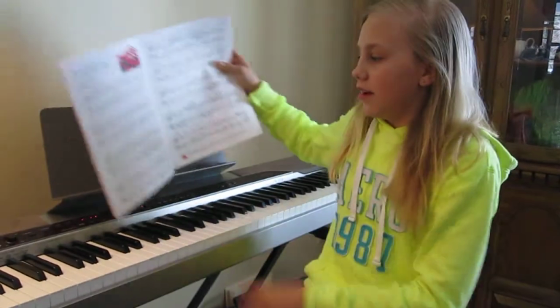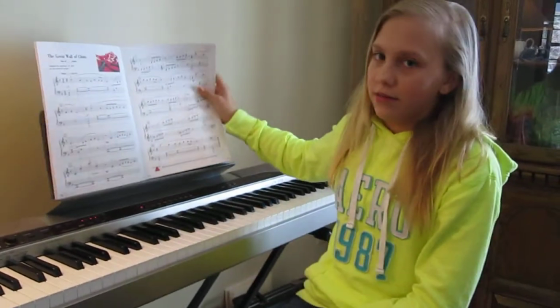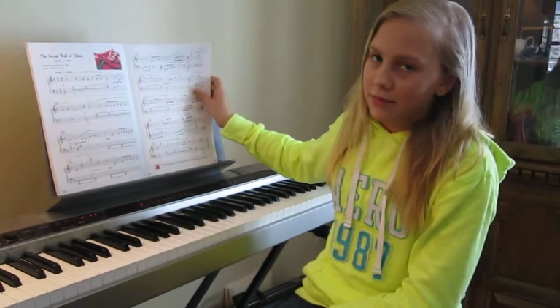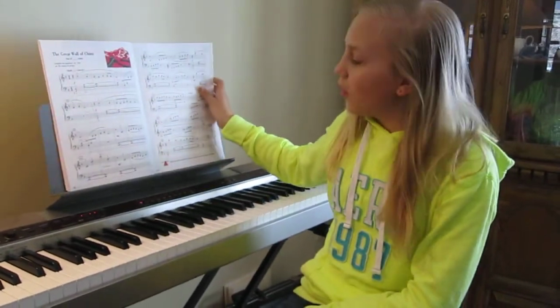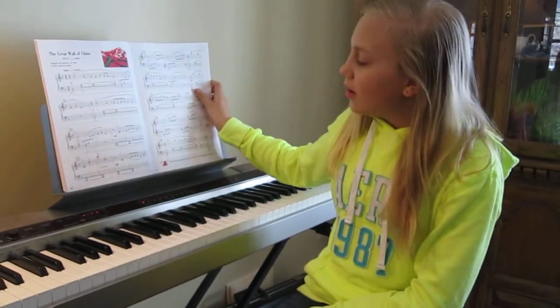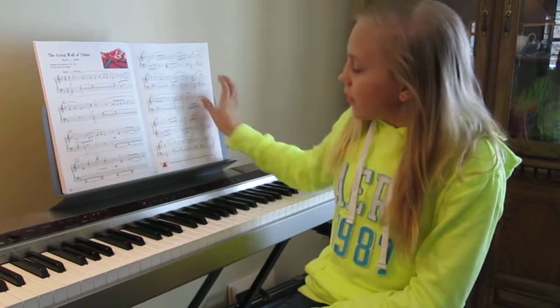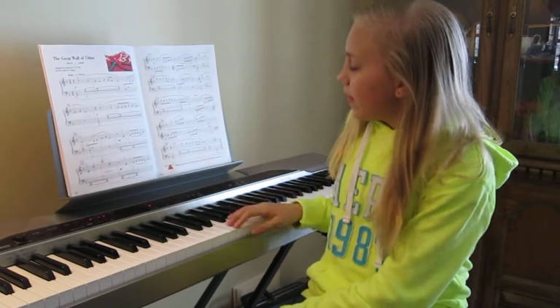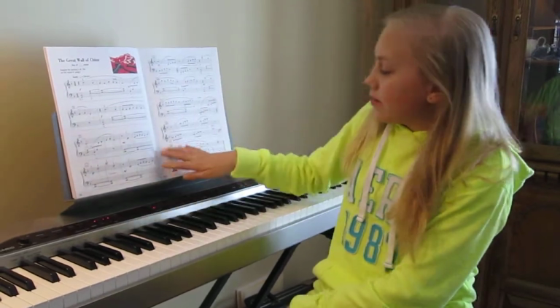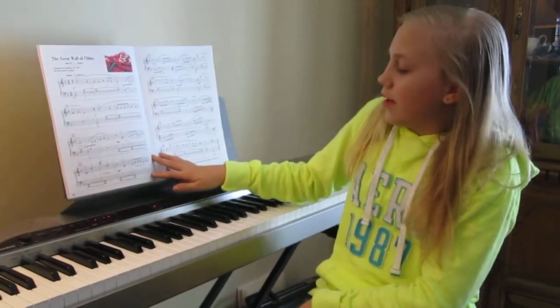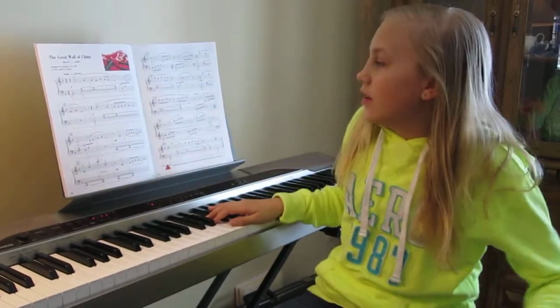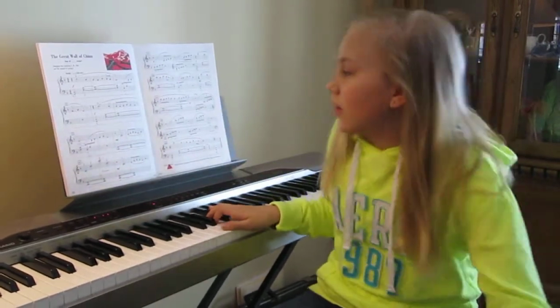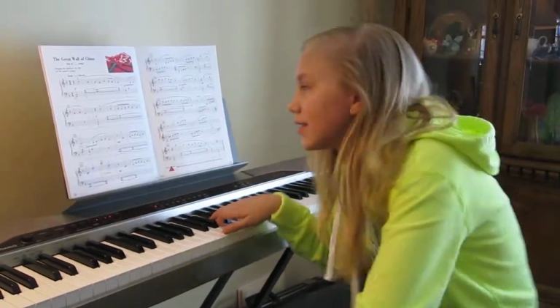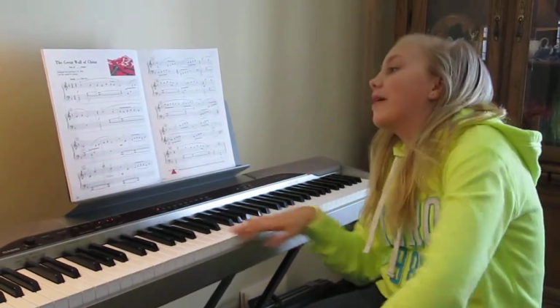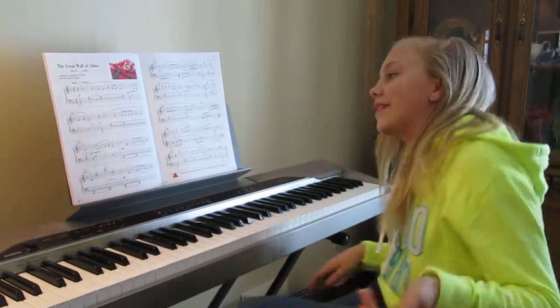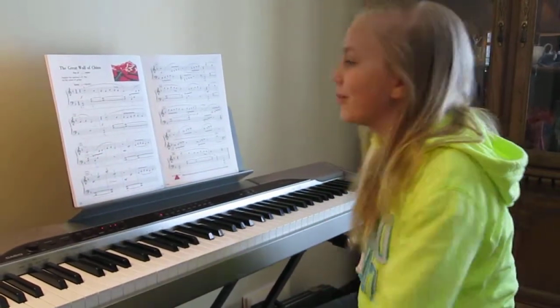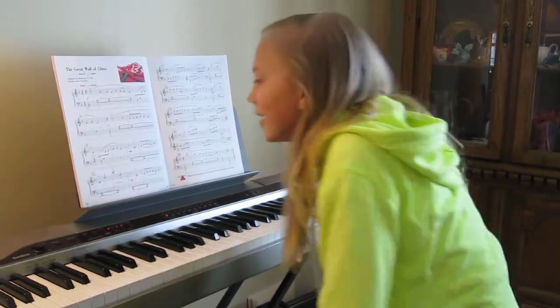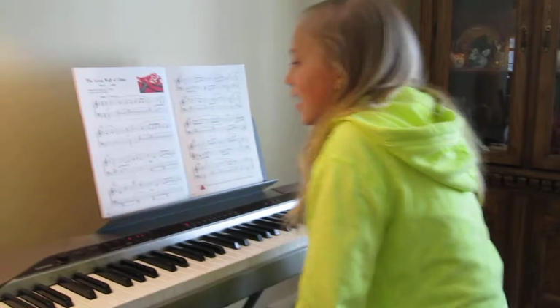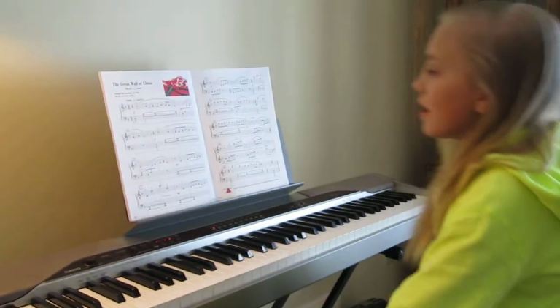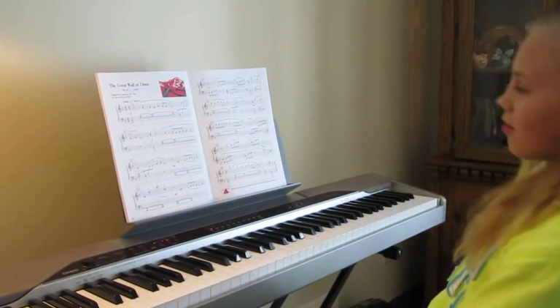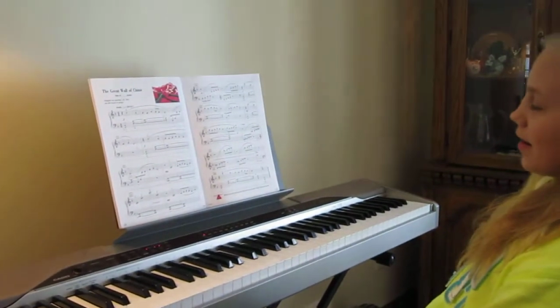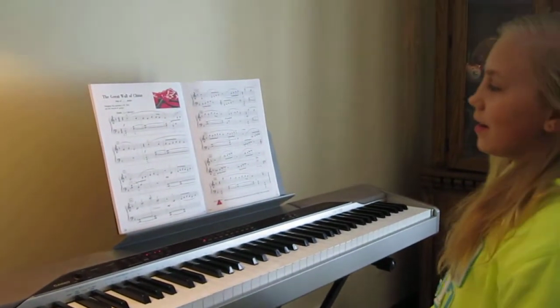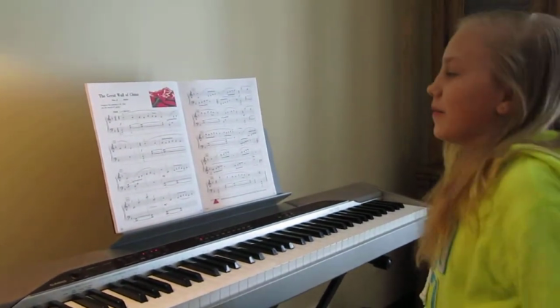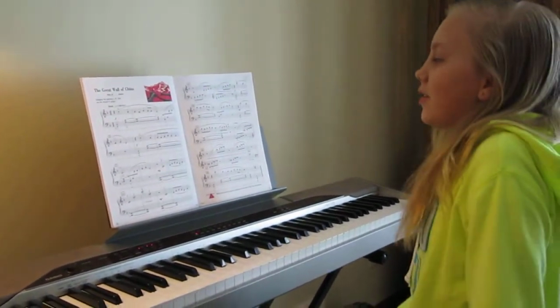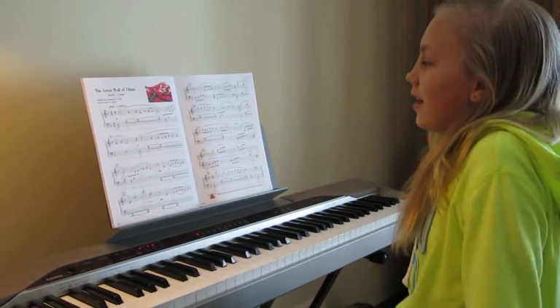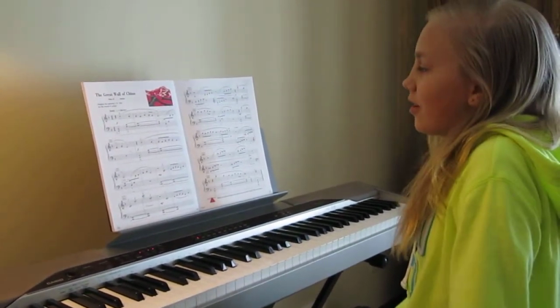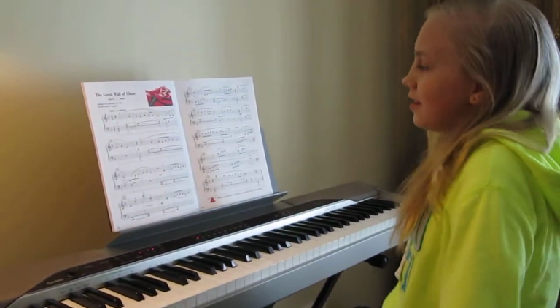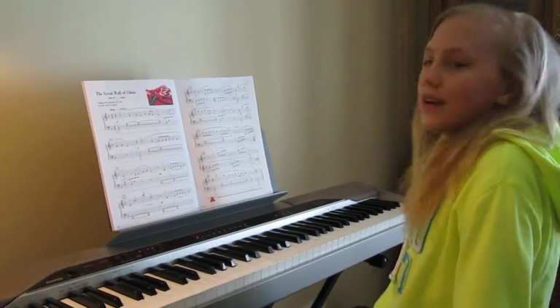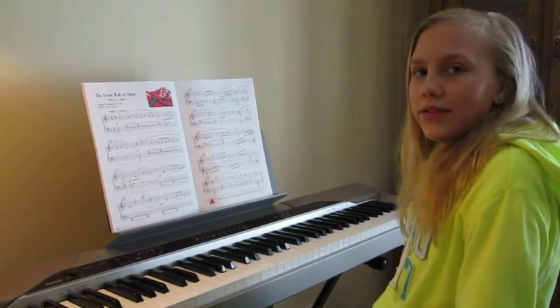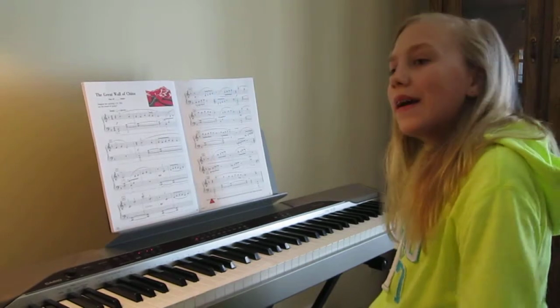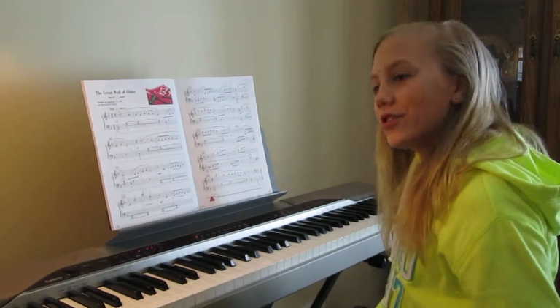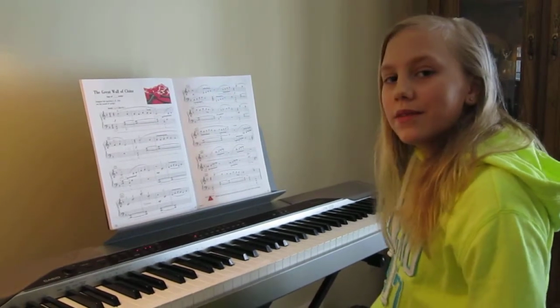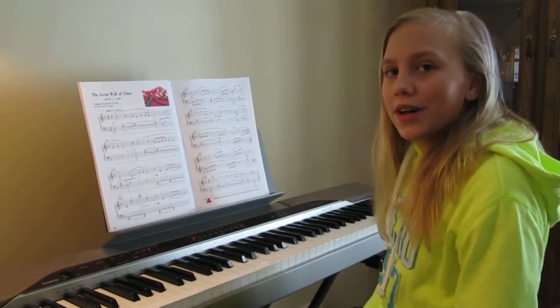I'm not good with names, so forgive me if I'm pronouncing their names incorrectly, but that's just the way I am. The Great Wall of China — it's a very nice song. It kind of sounds Asian in ways.